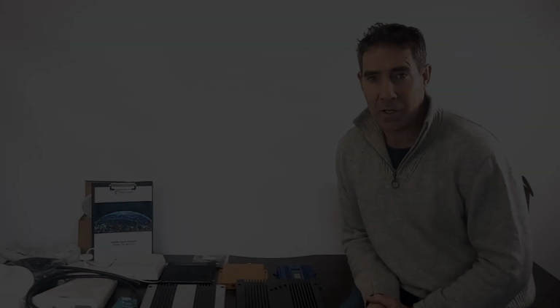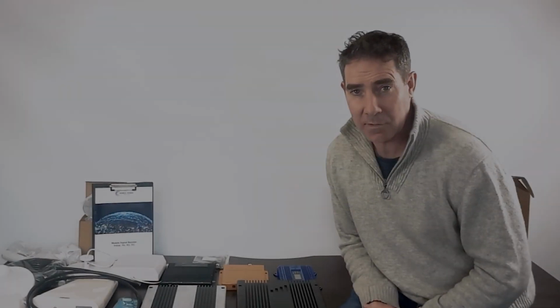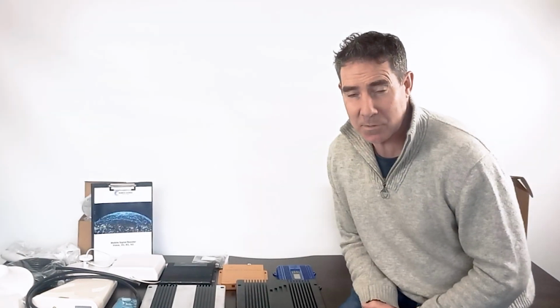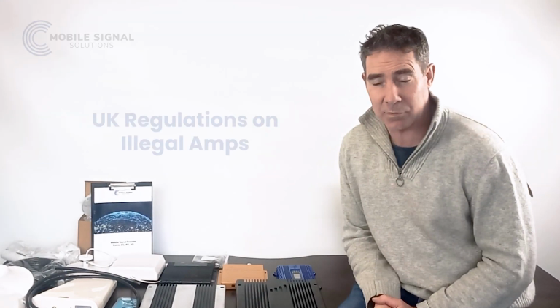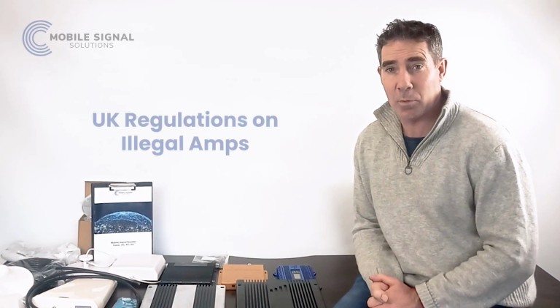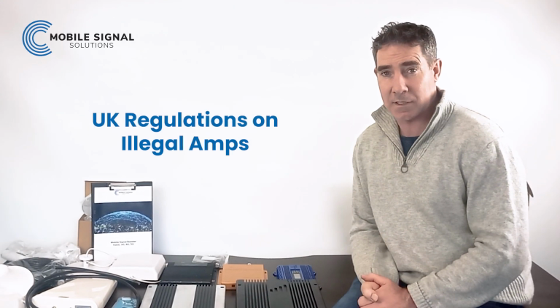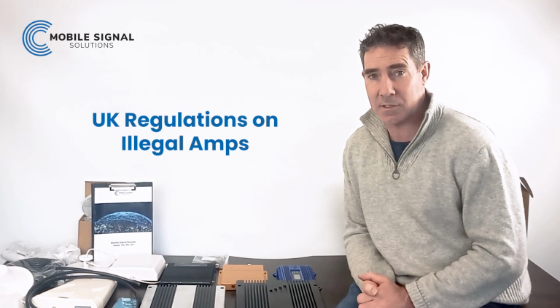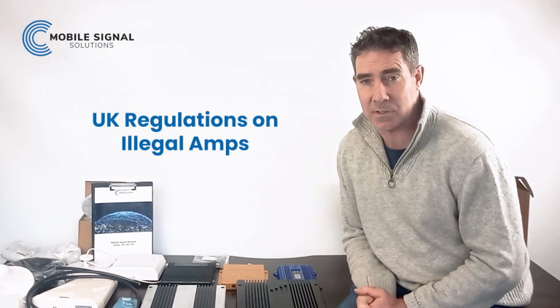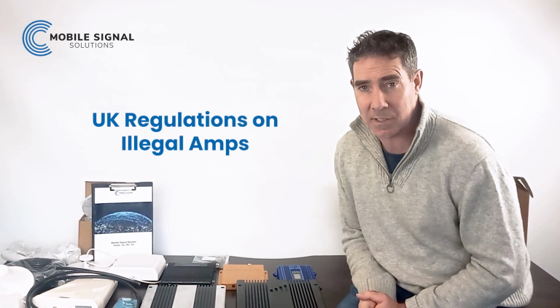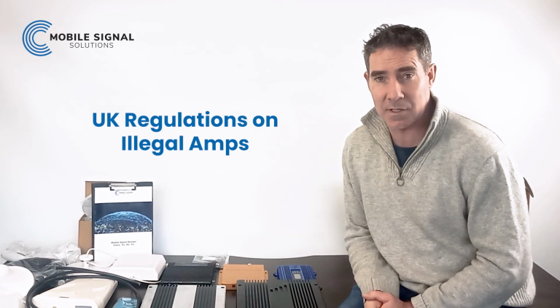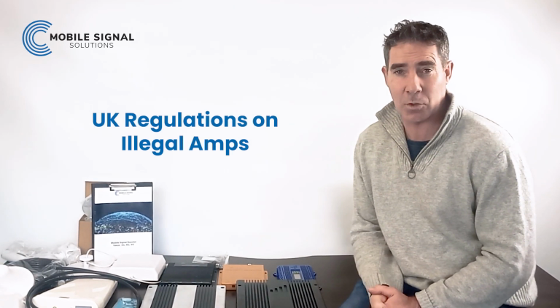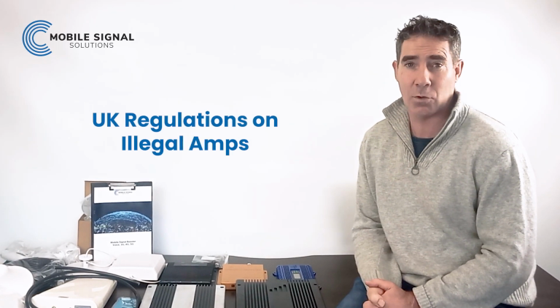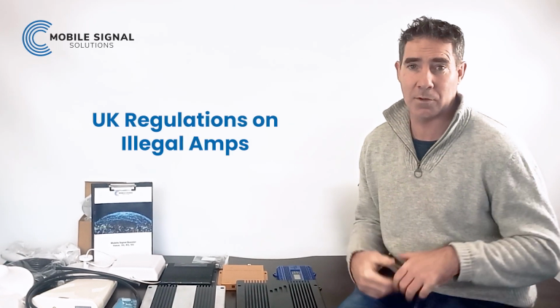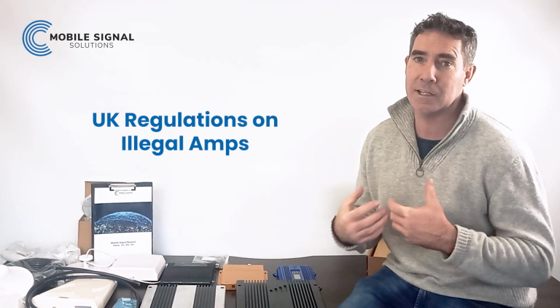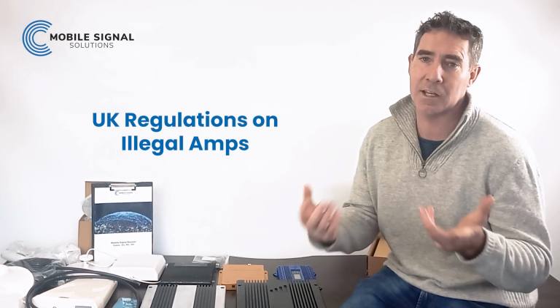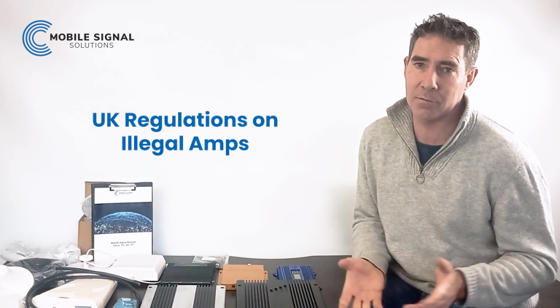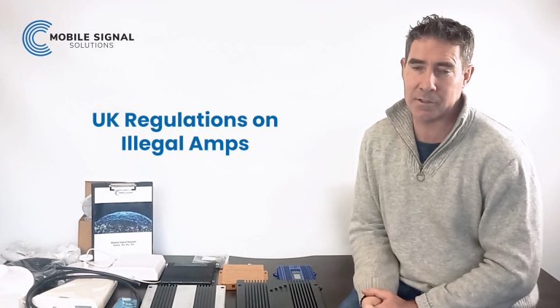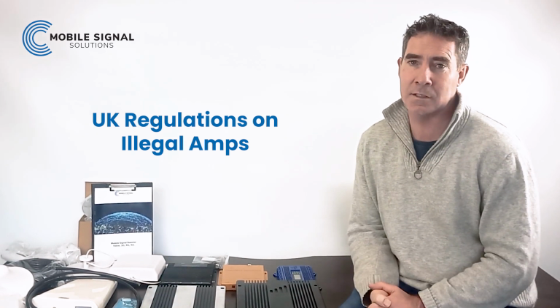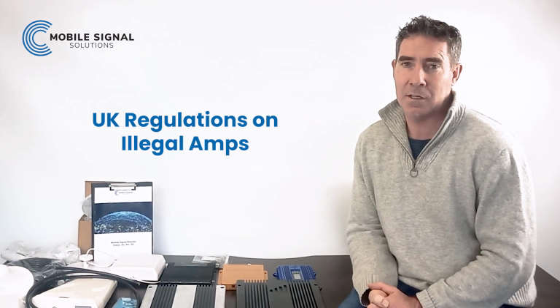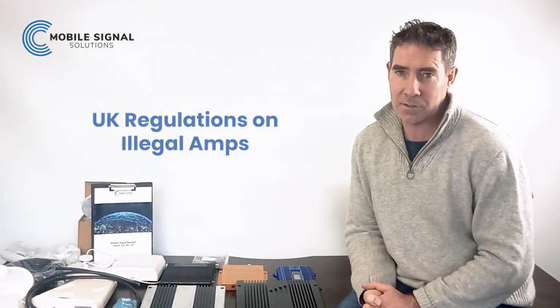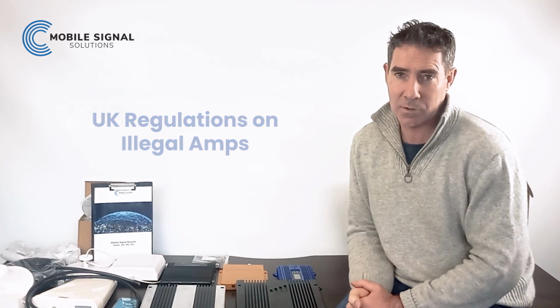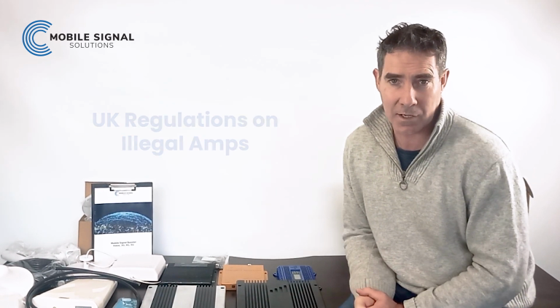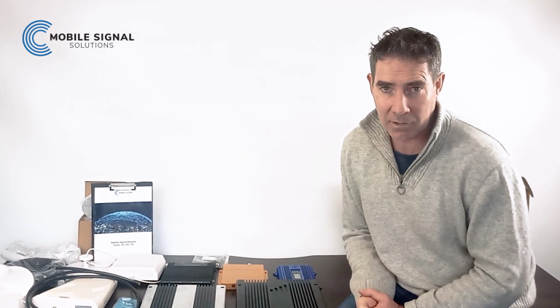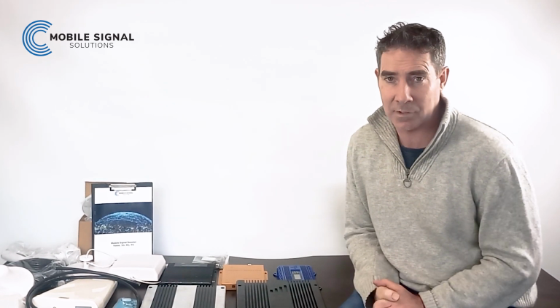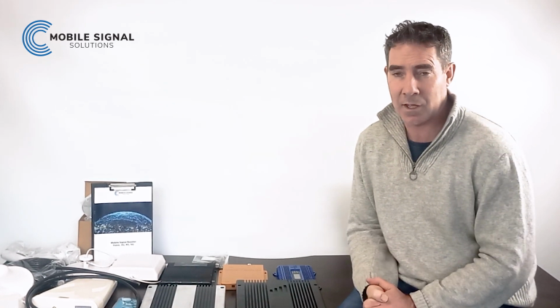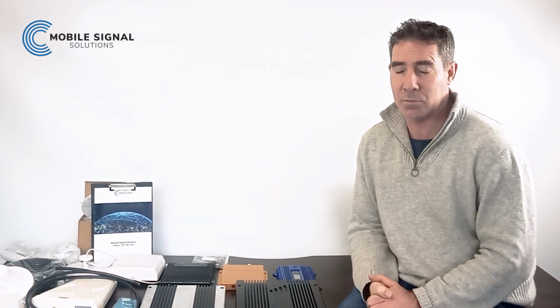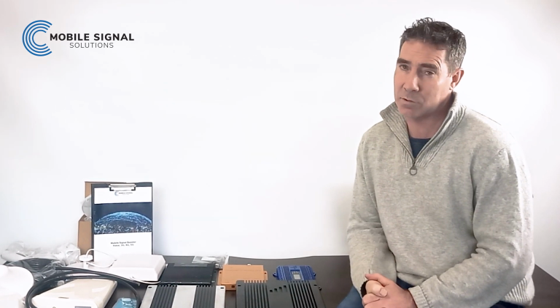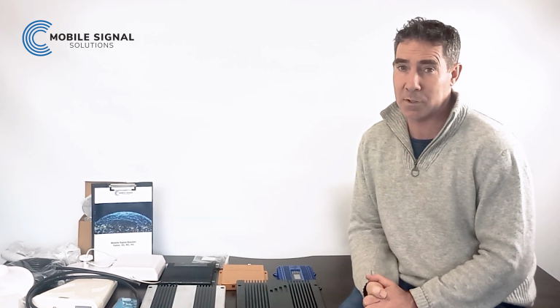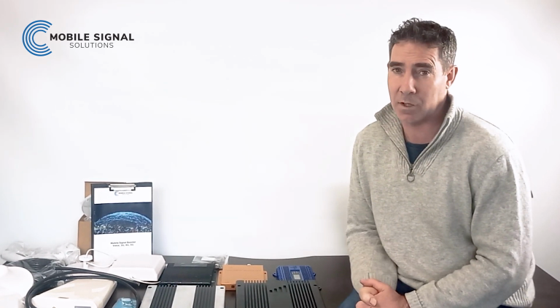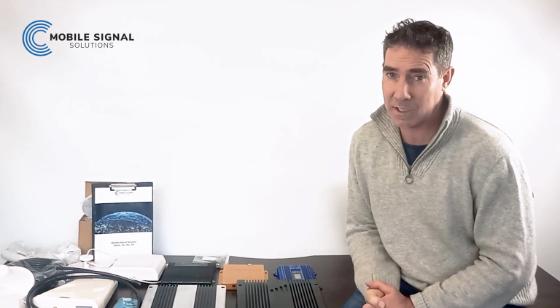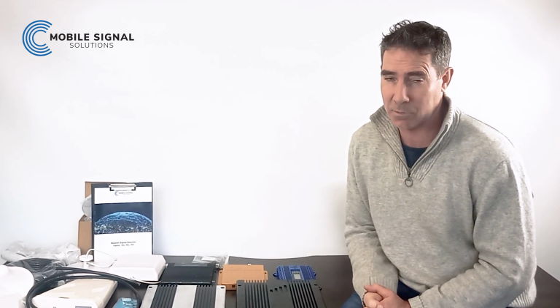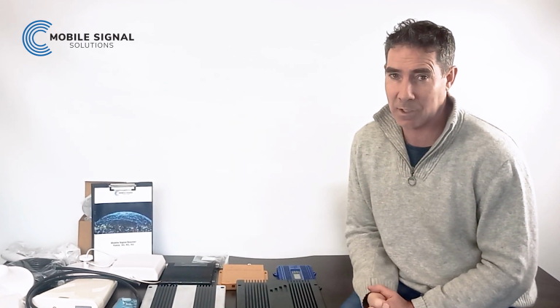Hi, David Hutes here from Lowell and Signal Solutions, and today I'm going to talk about illegal amplifiers in the UK and Ireland, and we'll touch briefly on the EU as well.